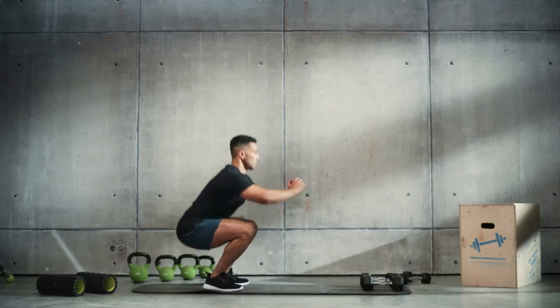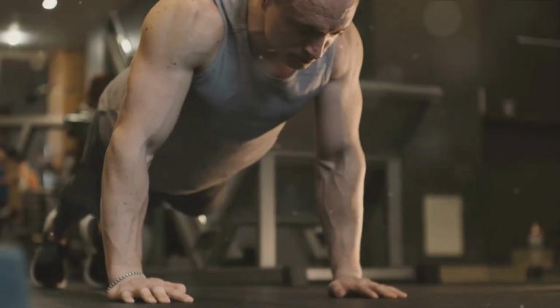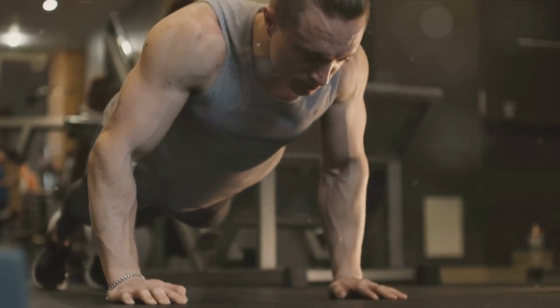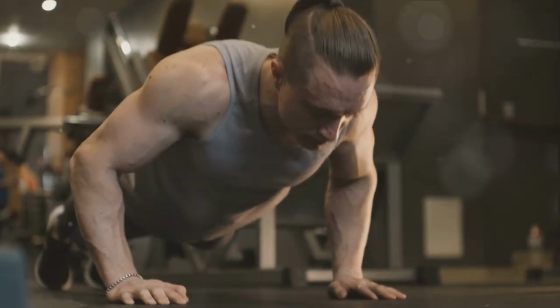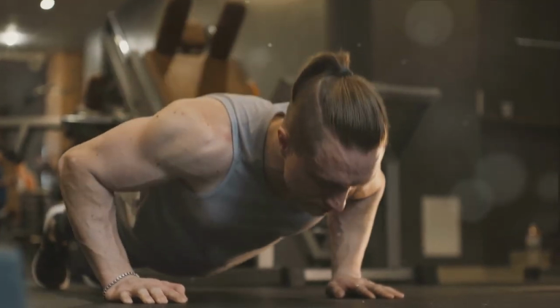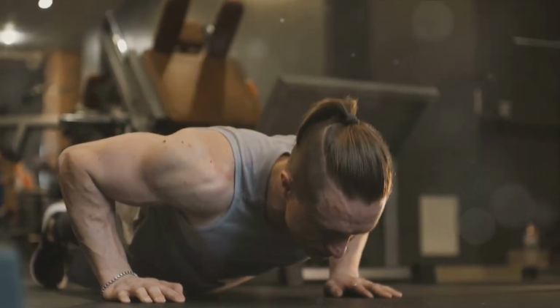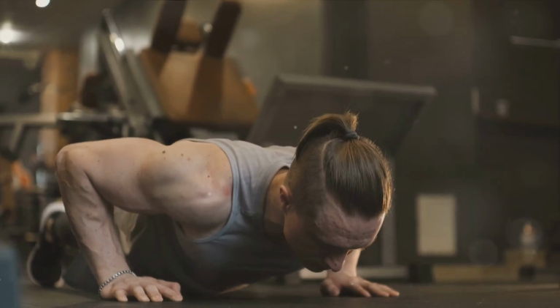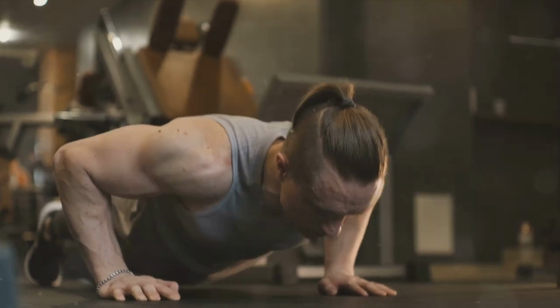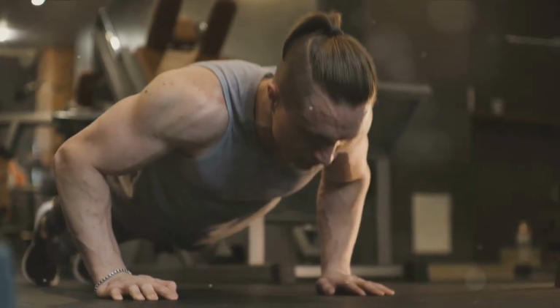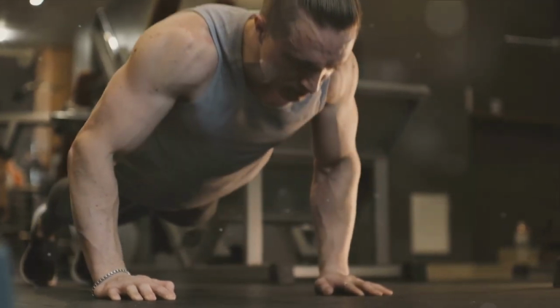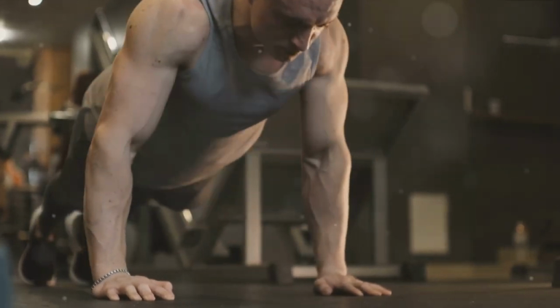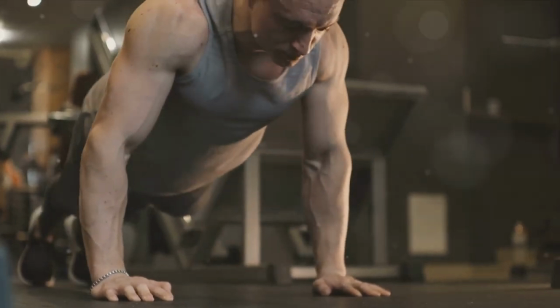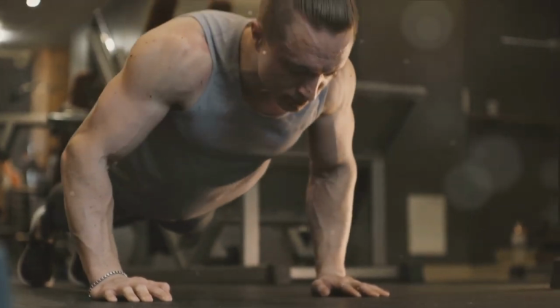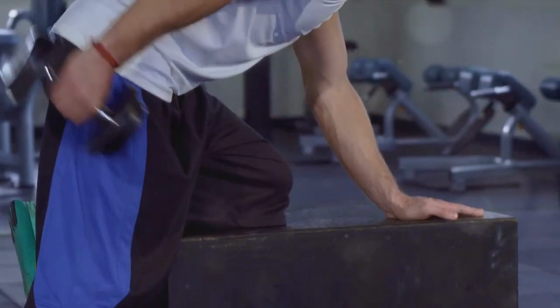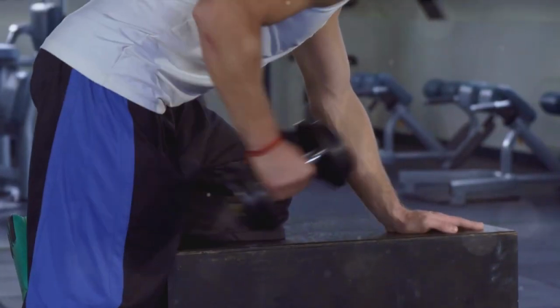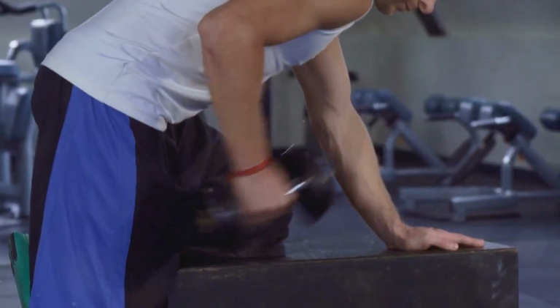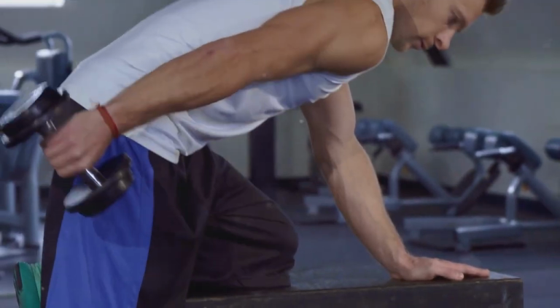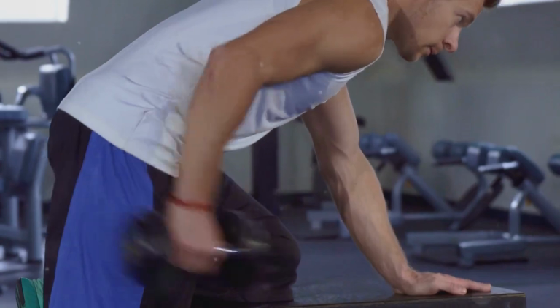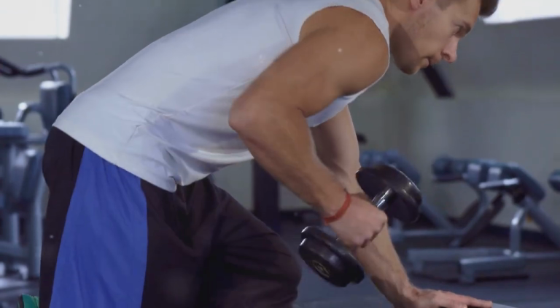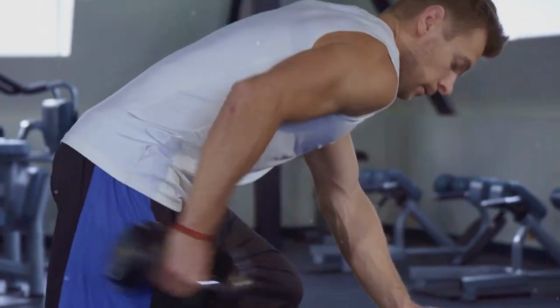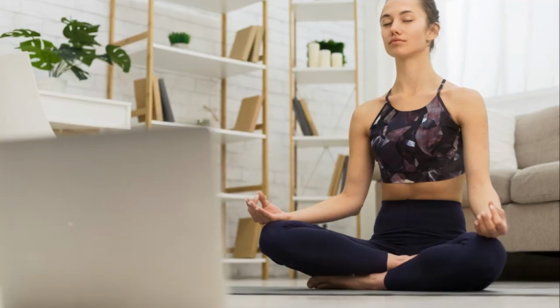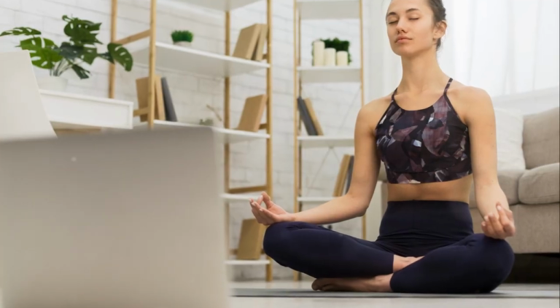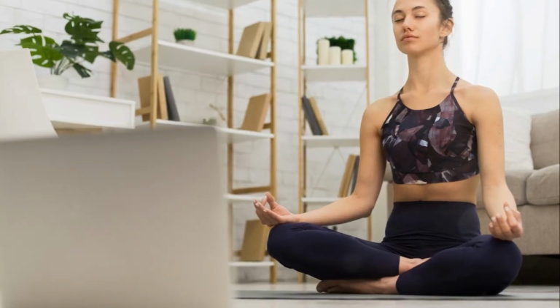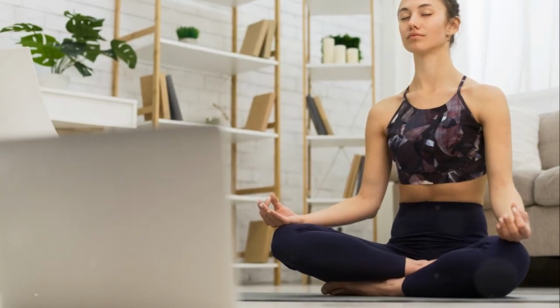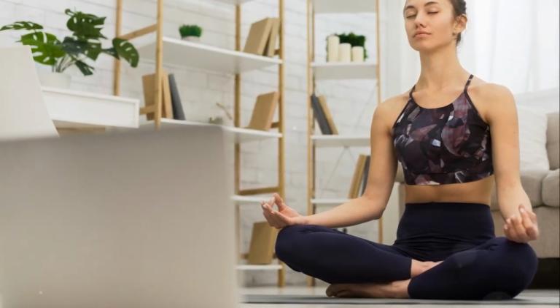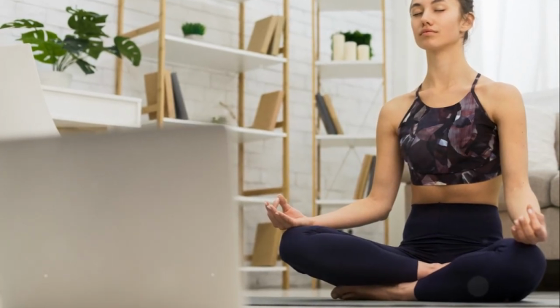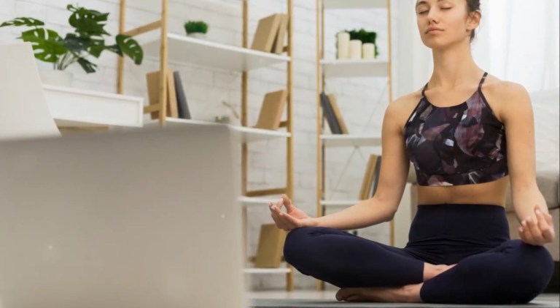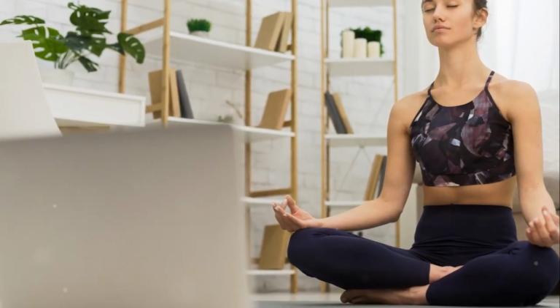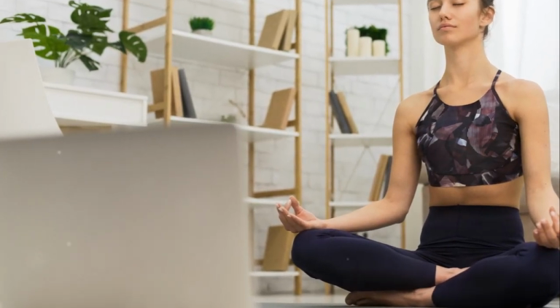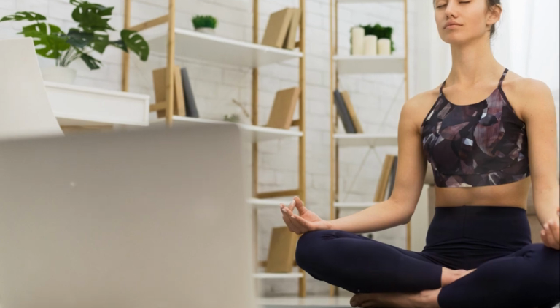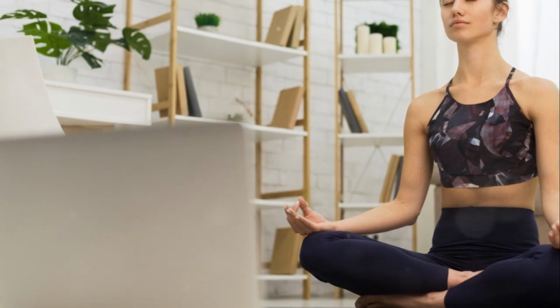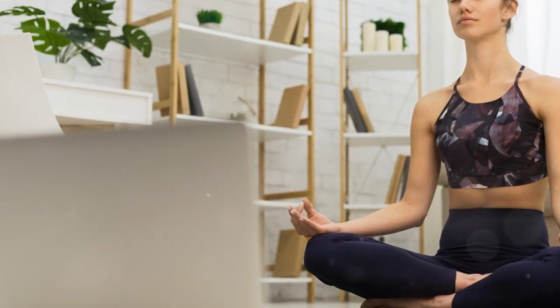A push day workout targets the muscles that are engaged when you push something away from your body. This includes the chest, shoulders, triceps, and quadriceps. Stay focused, maintain good form, and remember, it's not about how much you do, it's about doing it right.